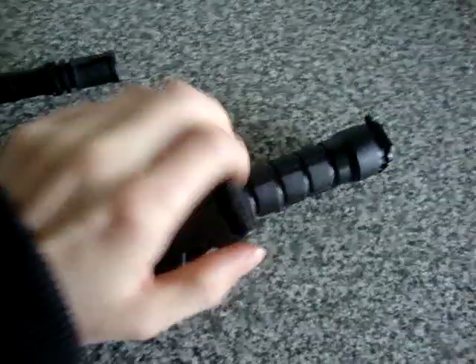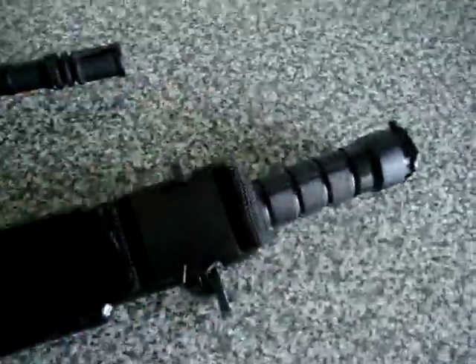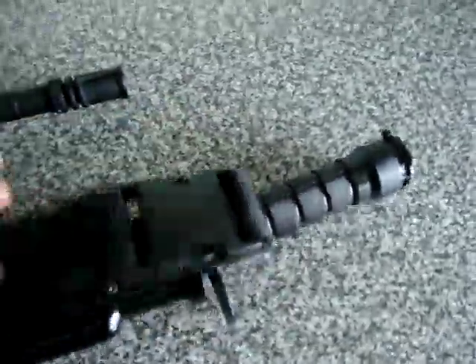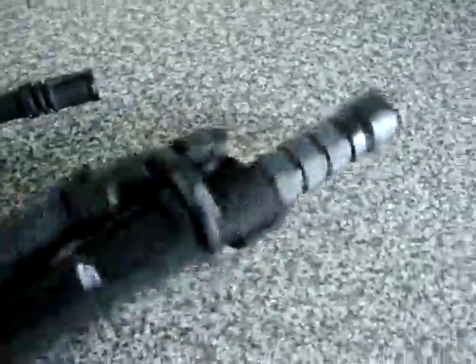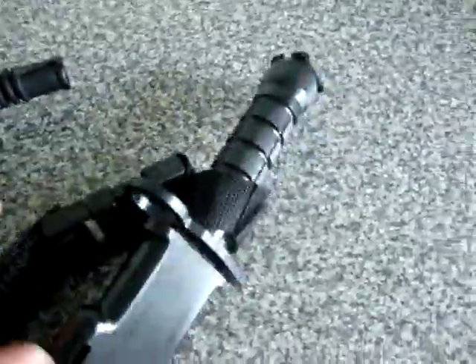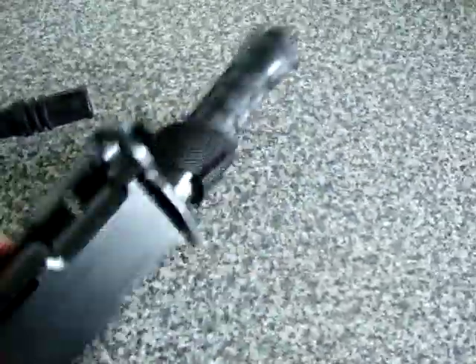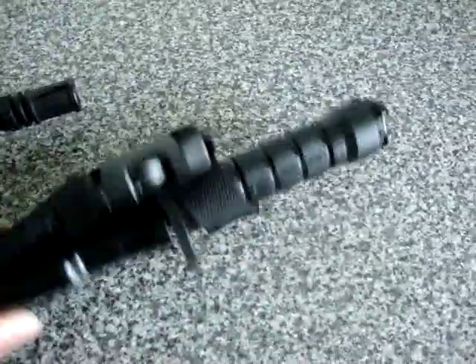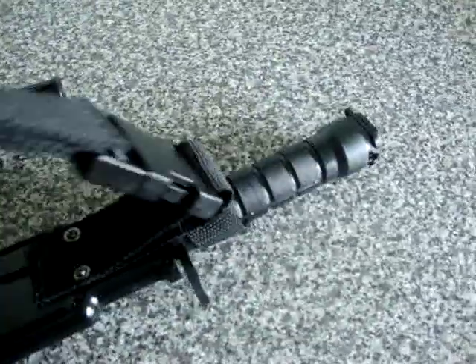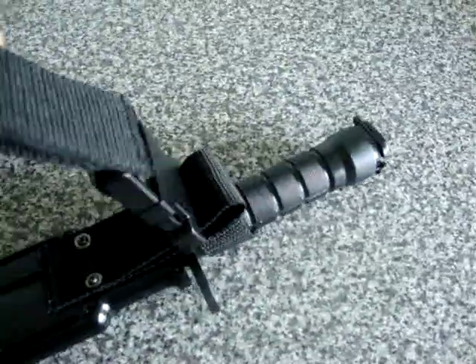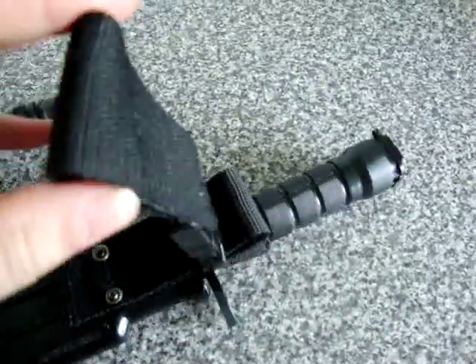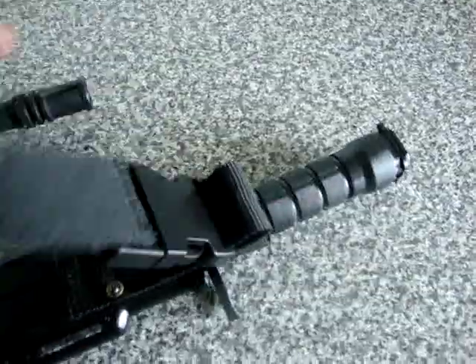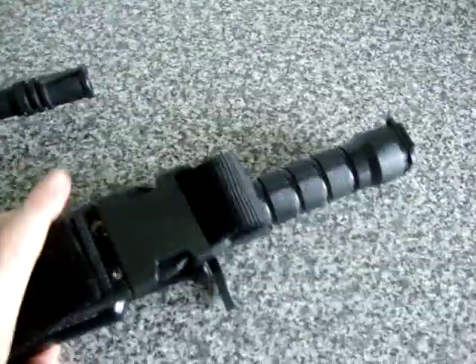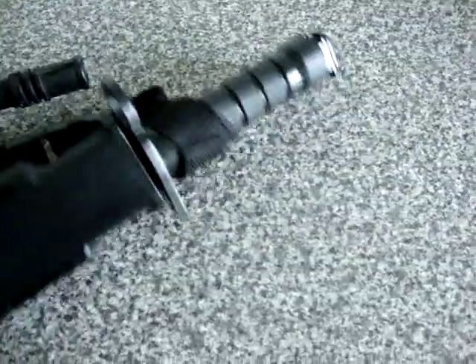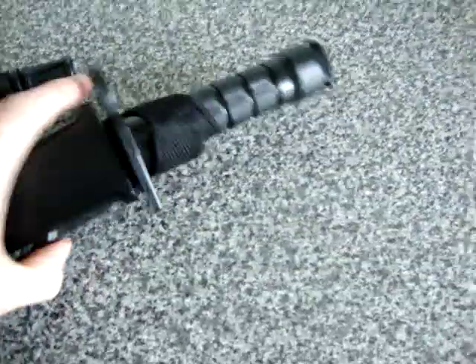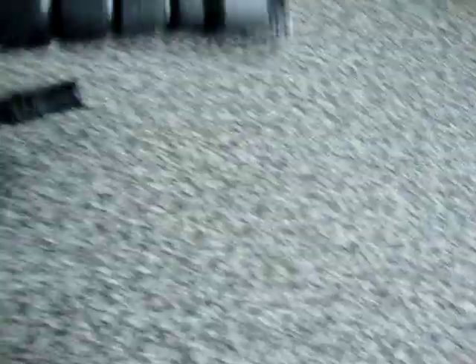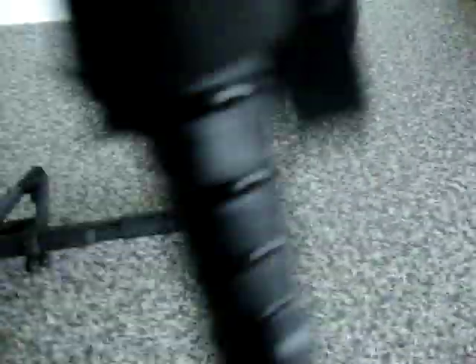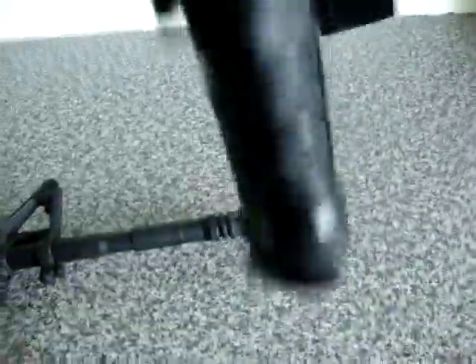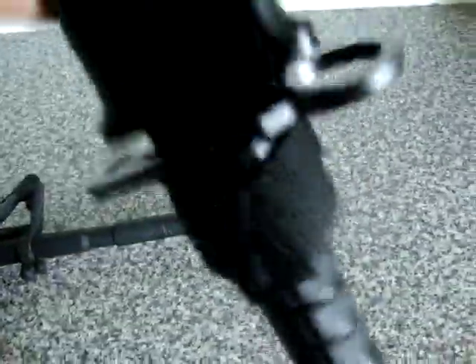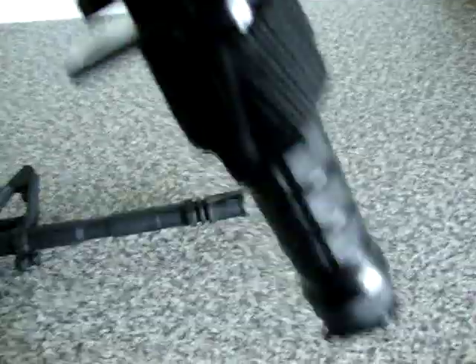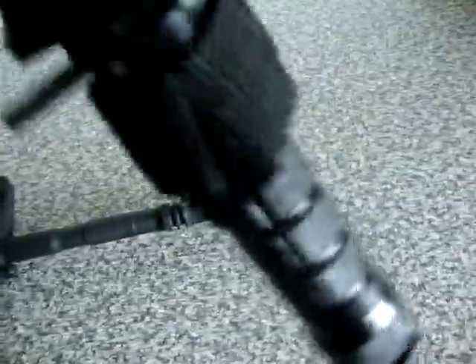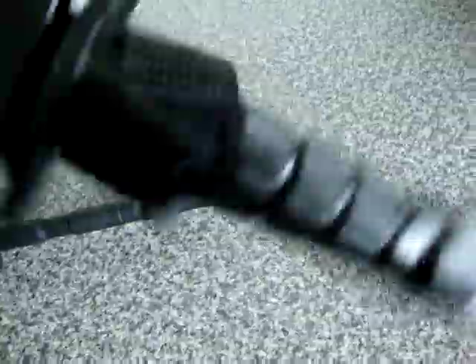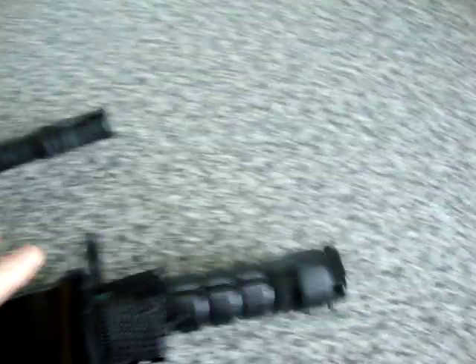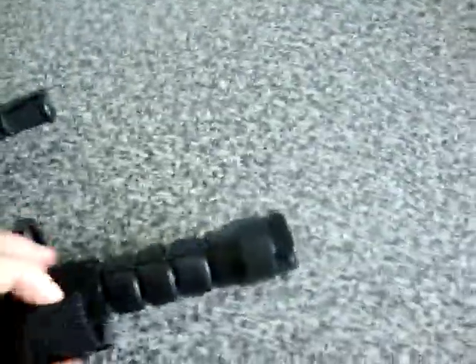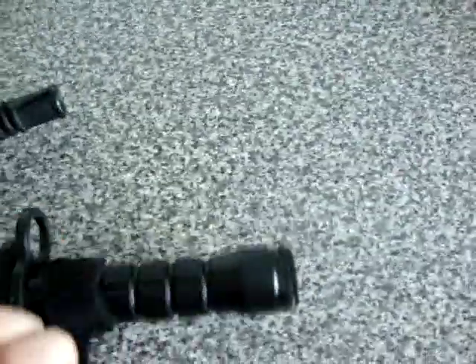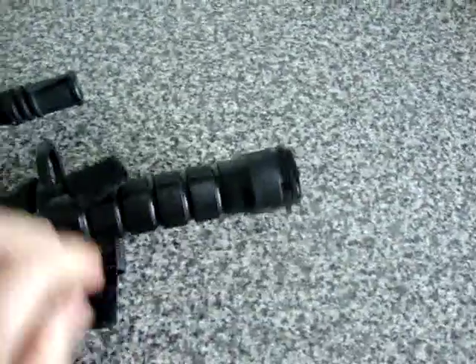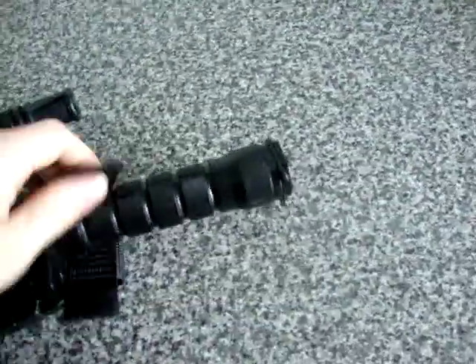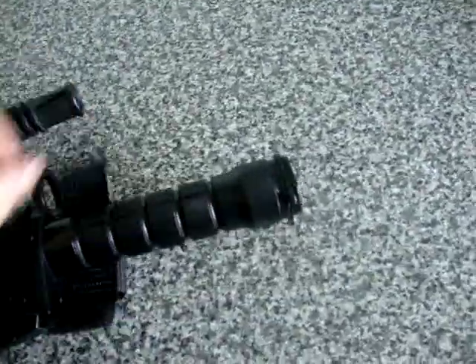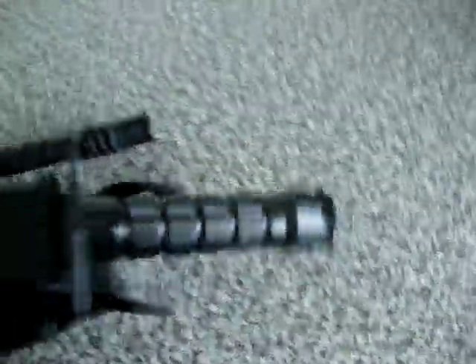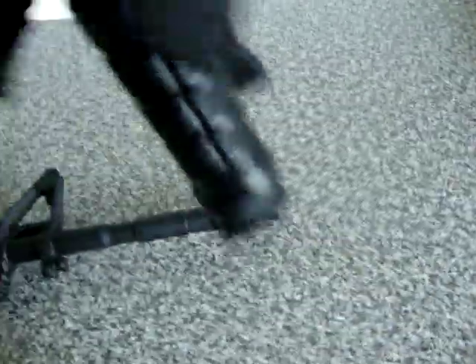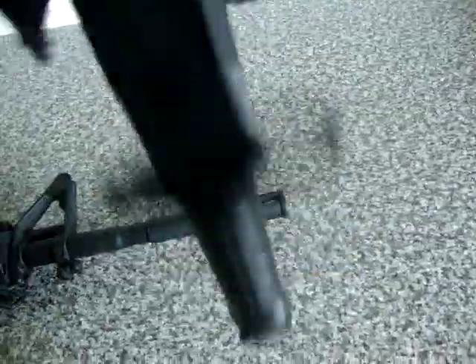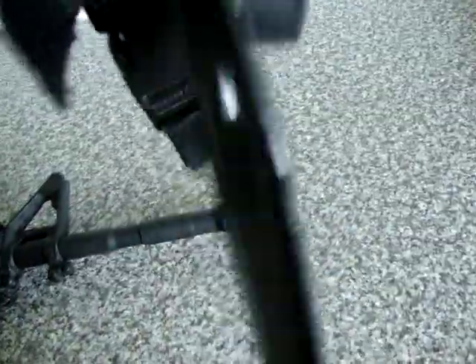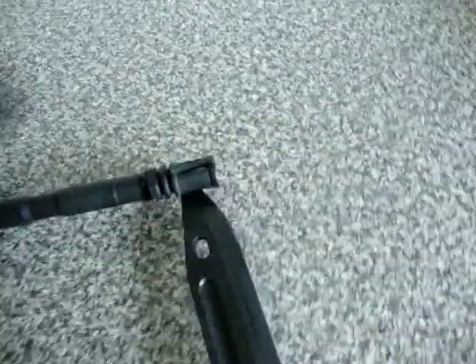That pops off quite easy — there you go. So yeah, that's for a belt or chest rig. The blade doesn't come out with the Velcro on it. As soon as you use the belt, it breaks it off.